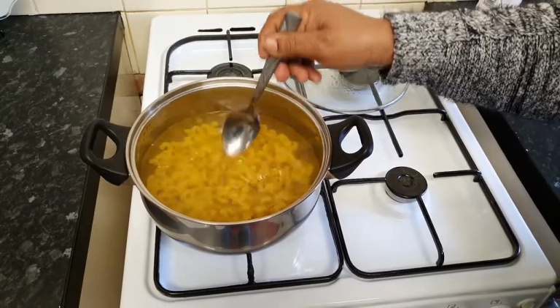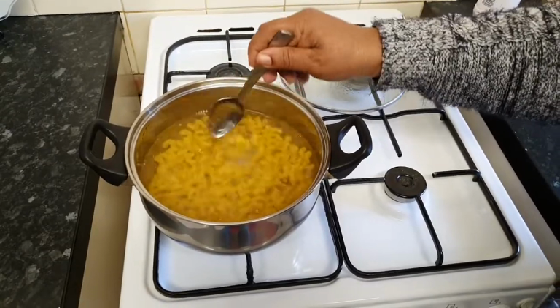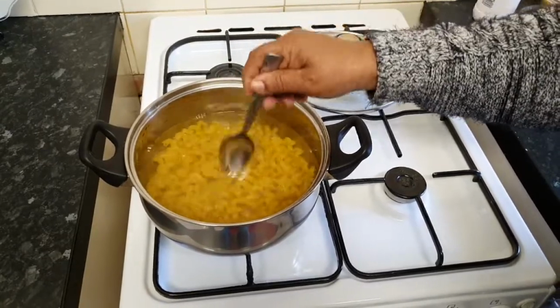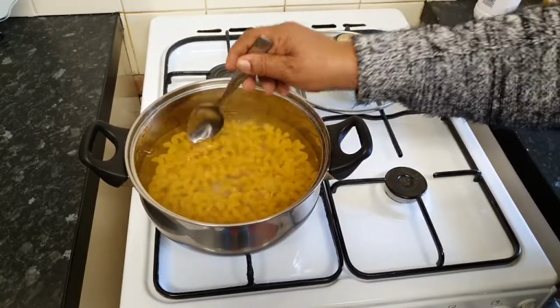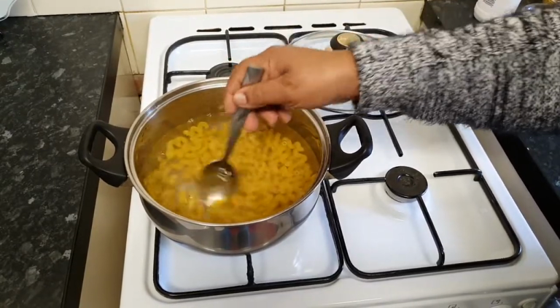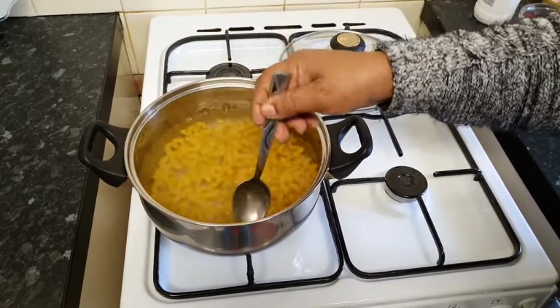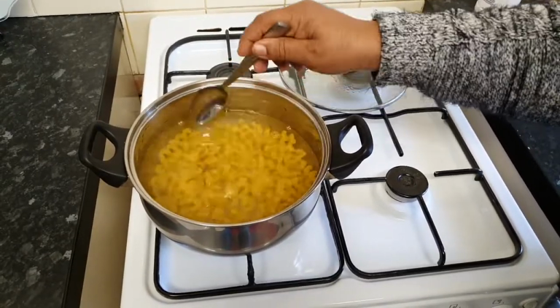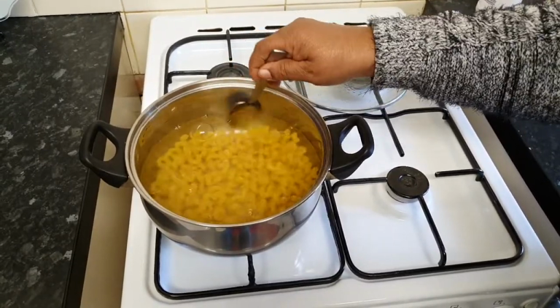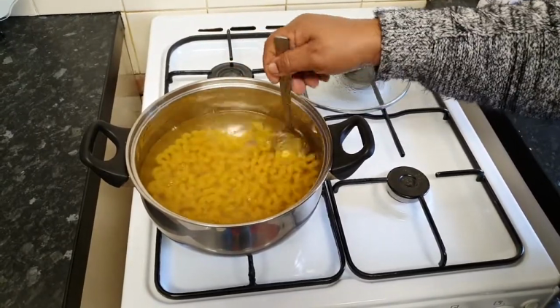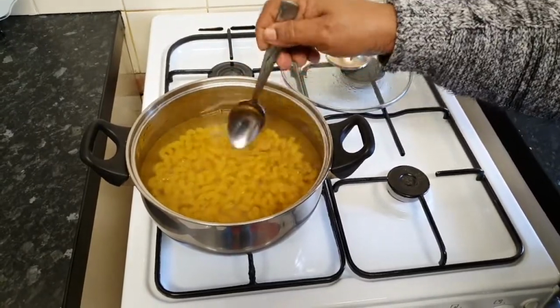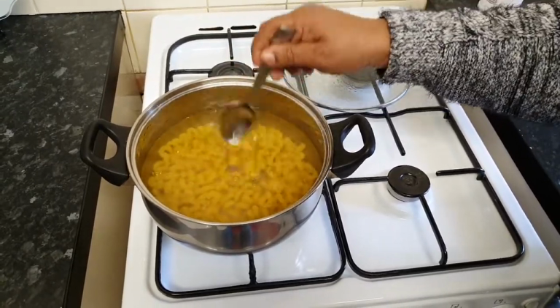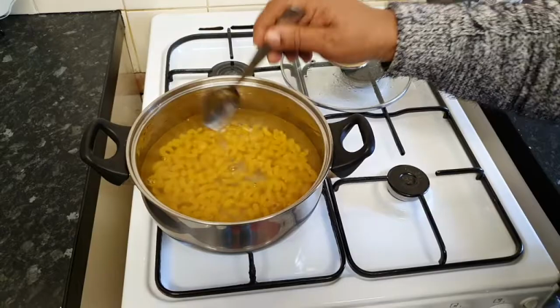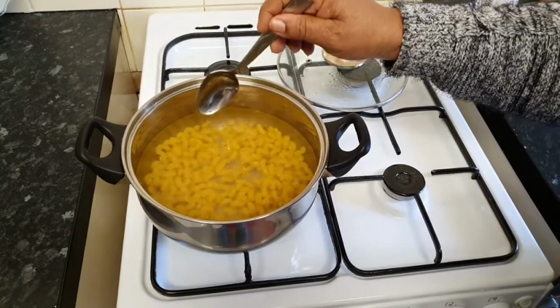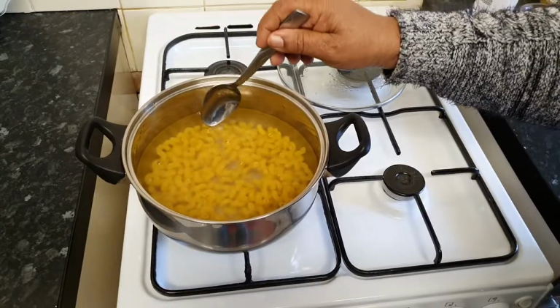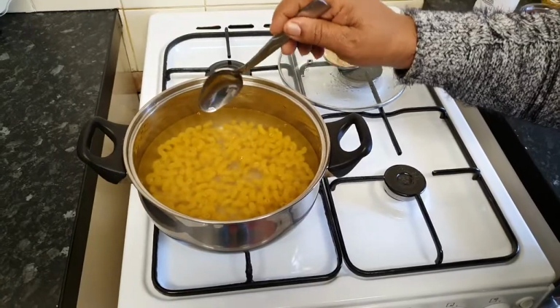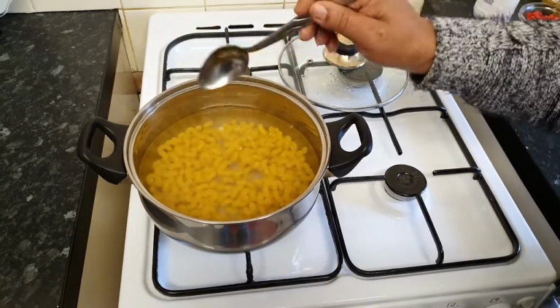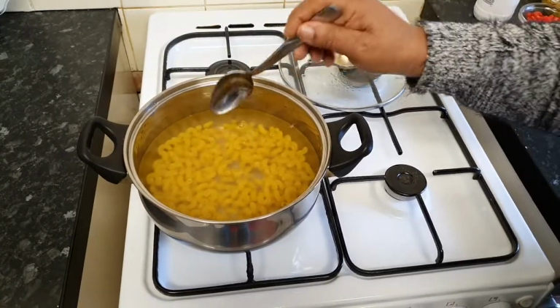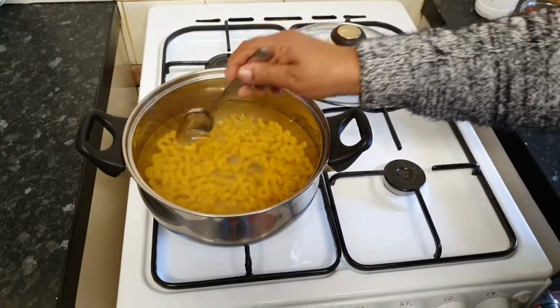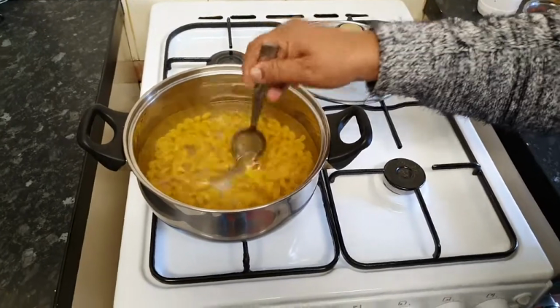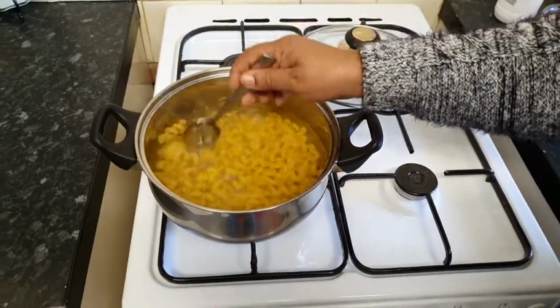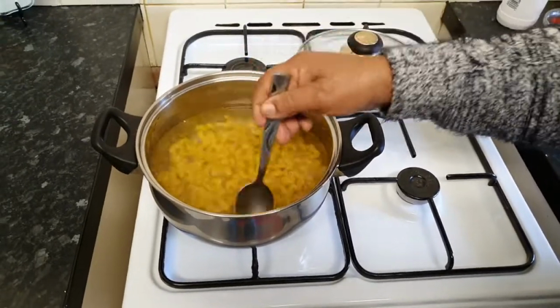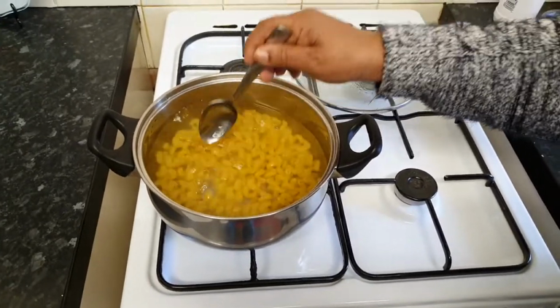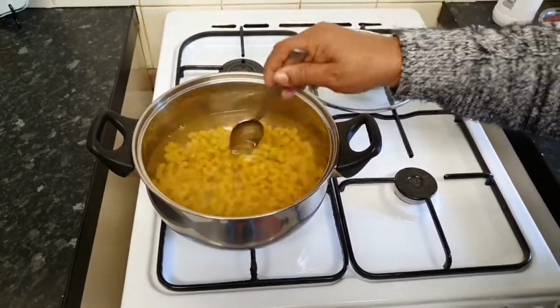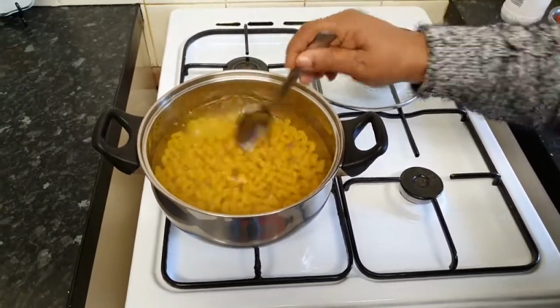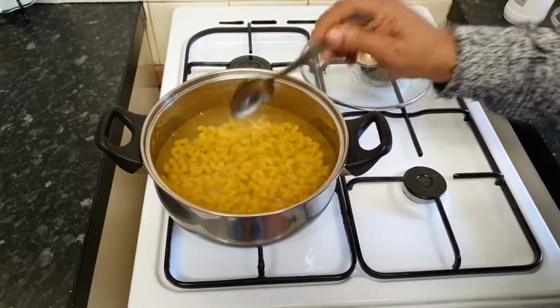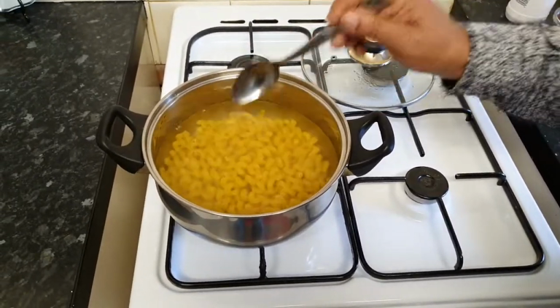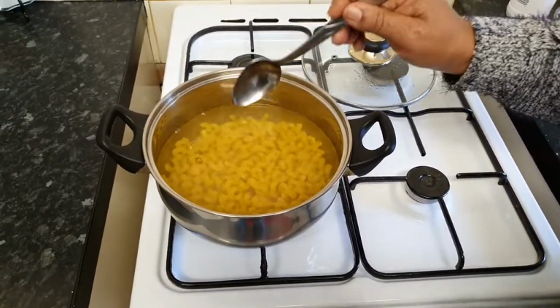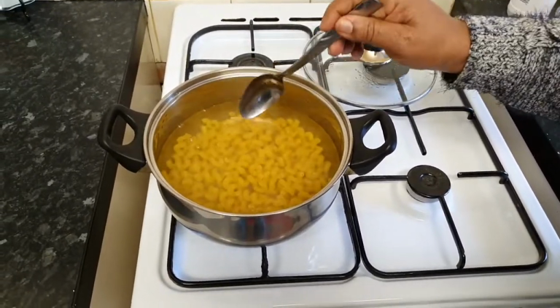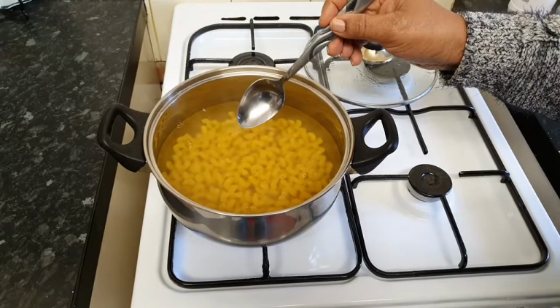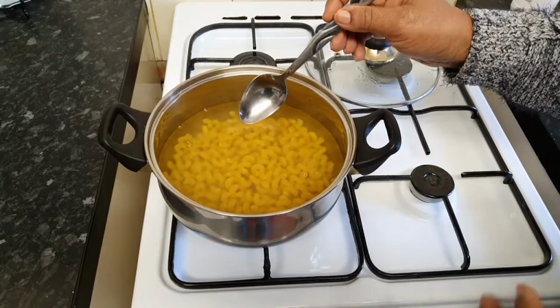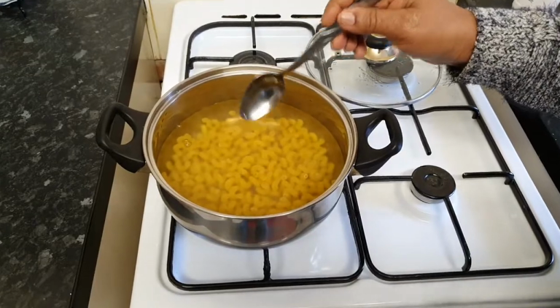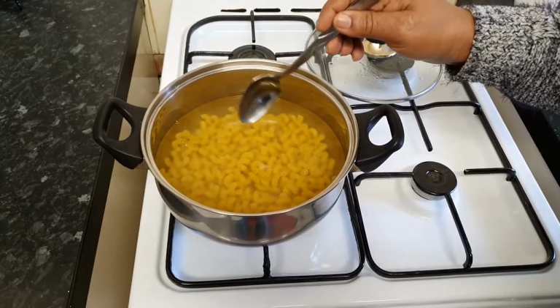Once it cooks, I am going to drain my pasta, leave it to cool, and then I'm going to add all my ingredients. See you guys back in a bit.